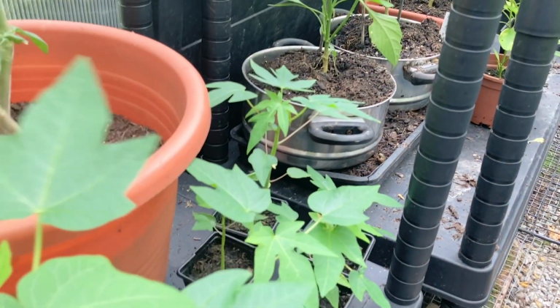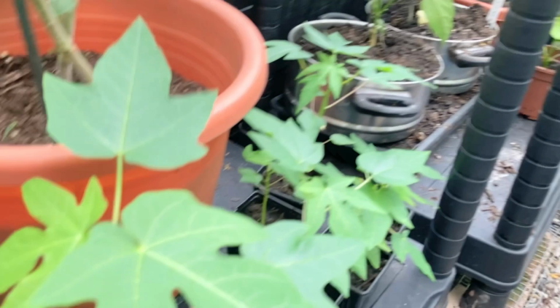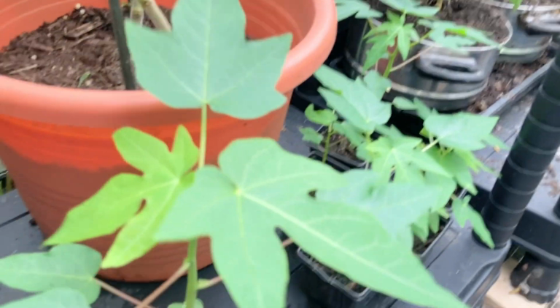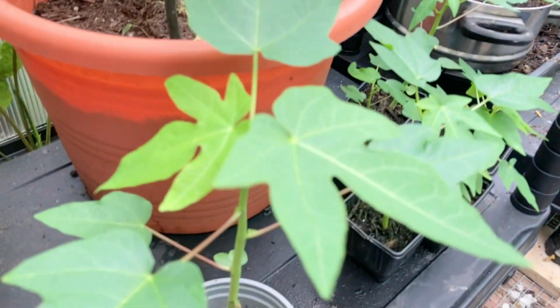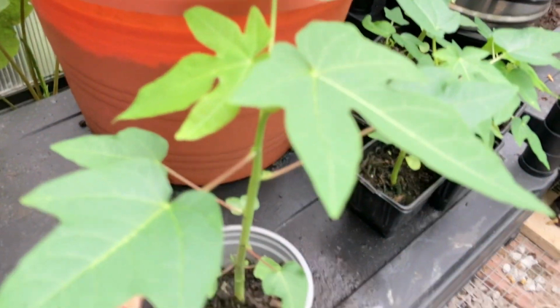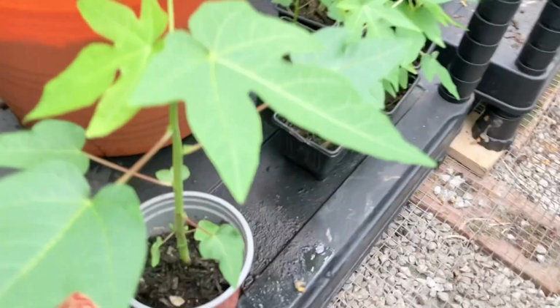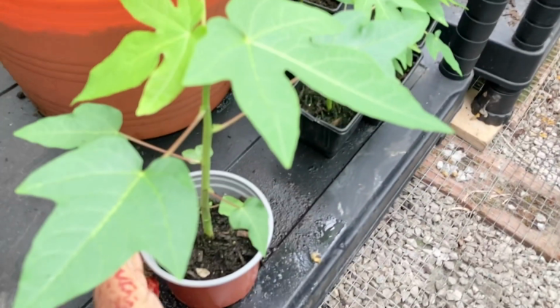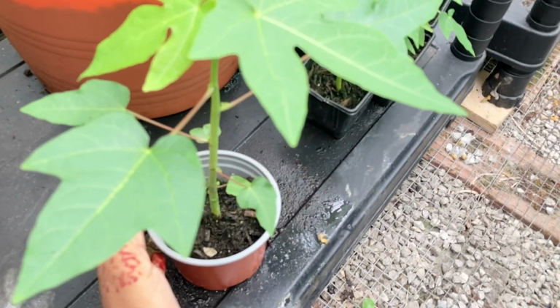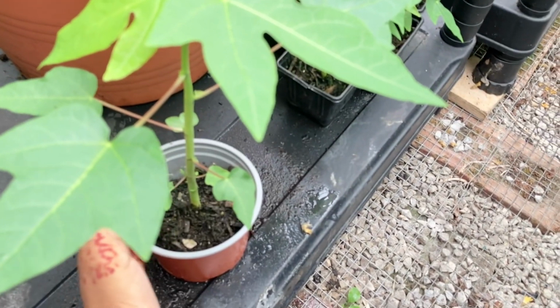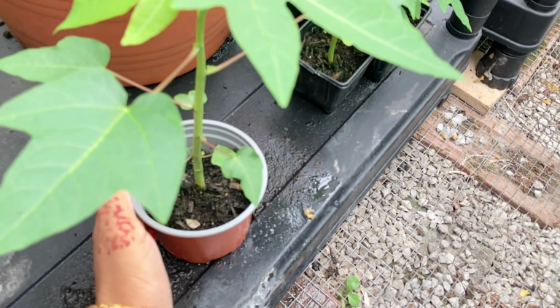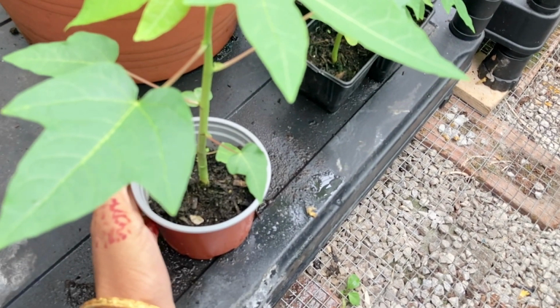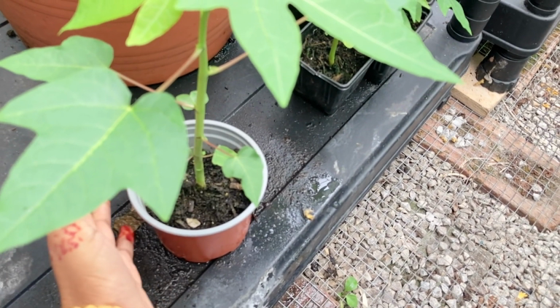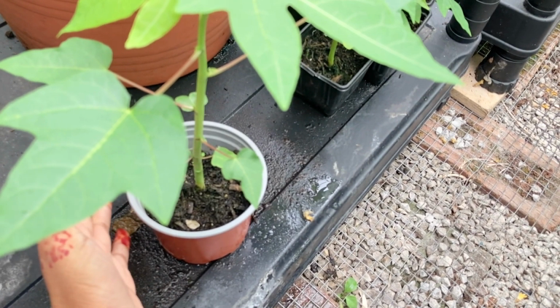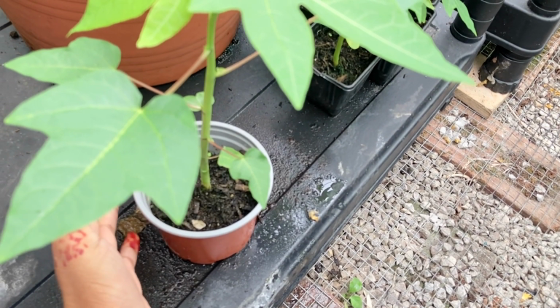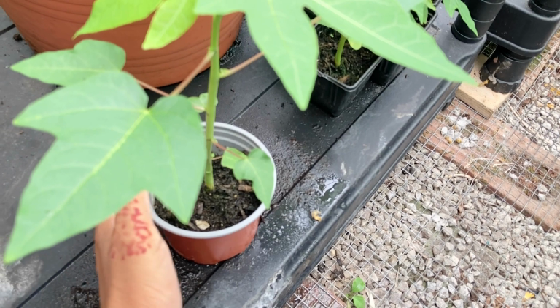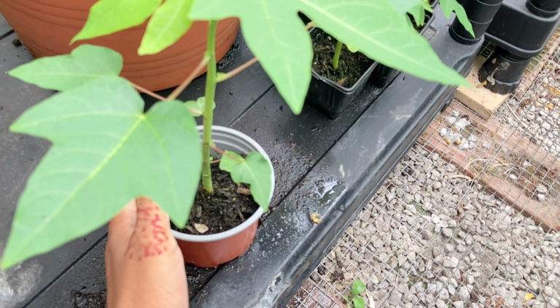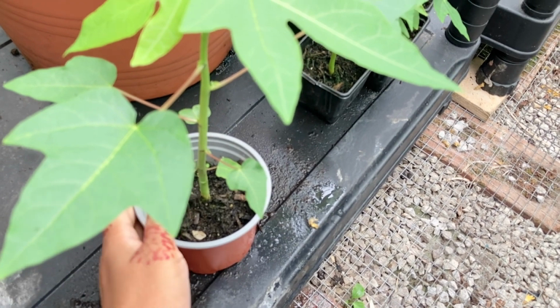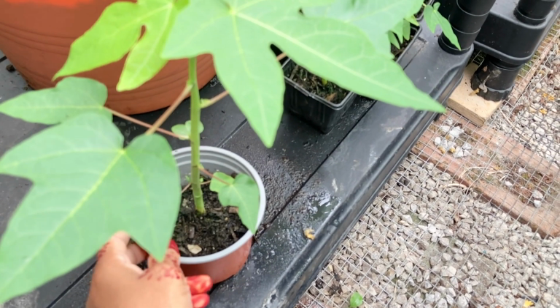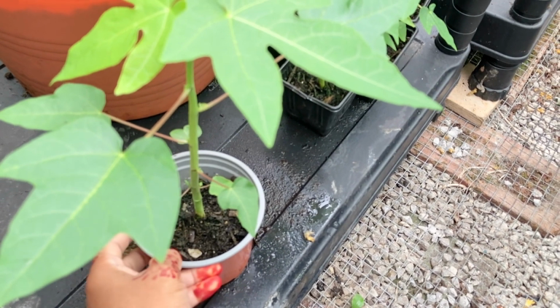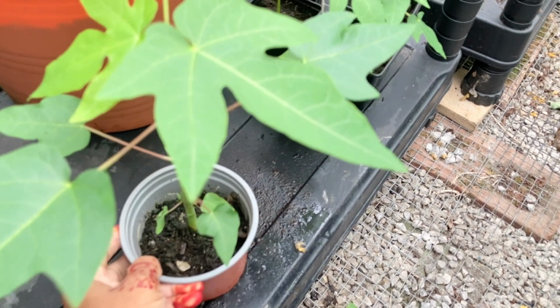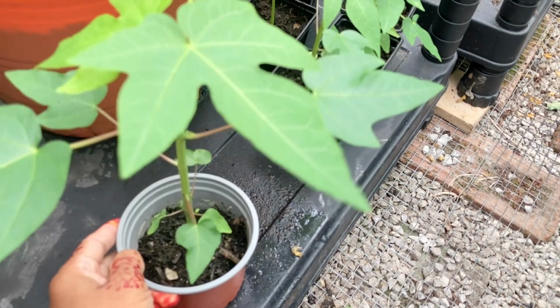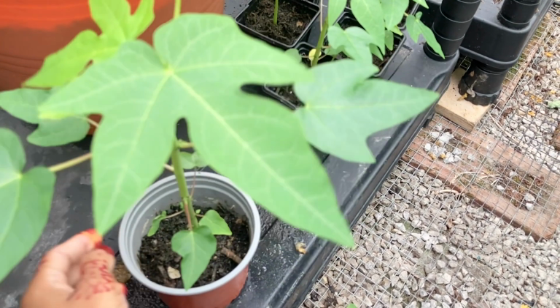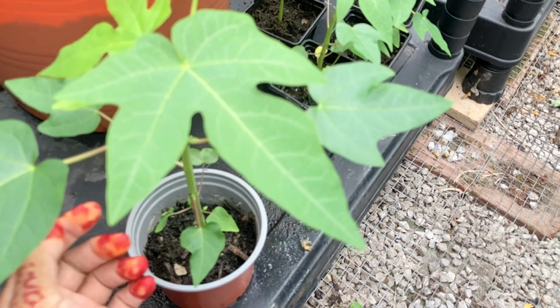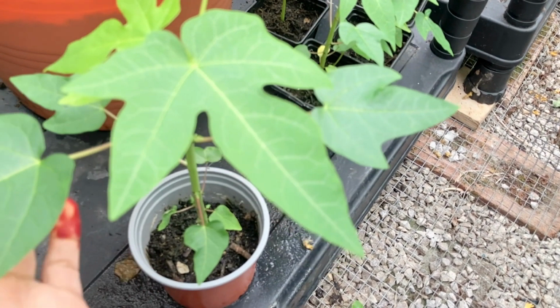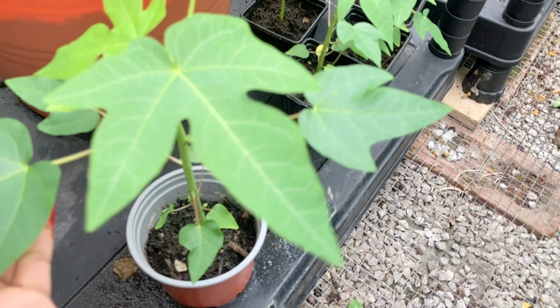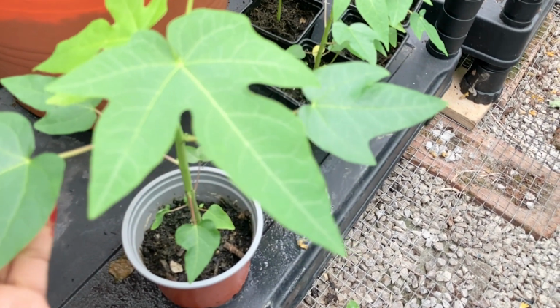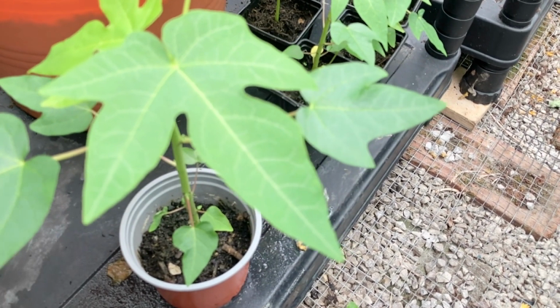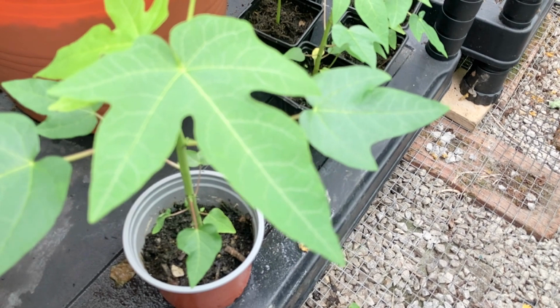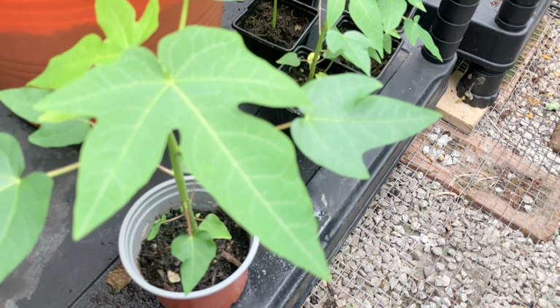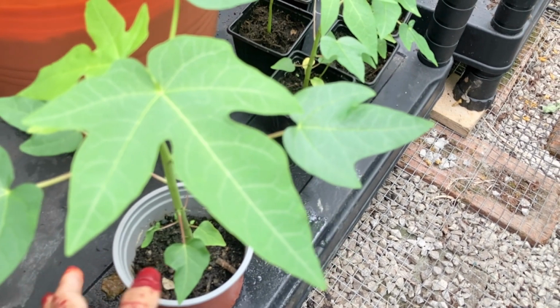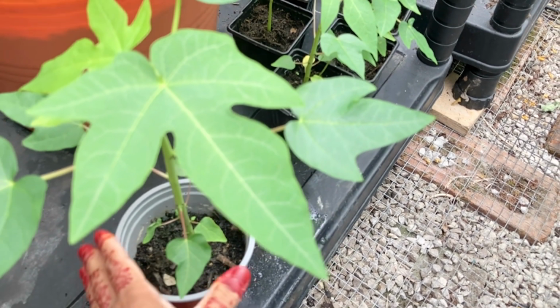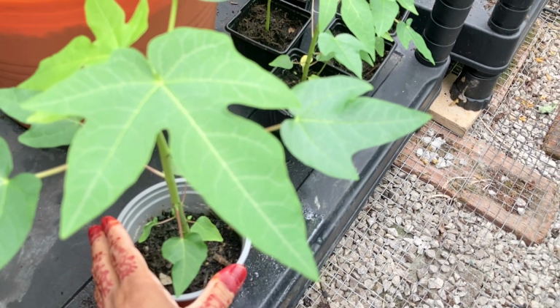So this video is made of black, but it will be fine for the season and it will be fine for the seeding.